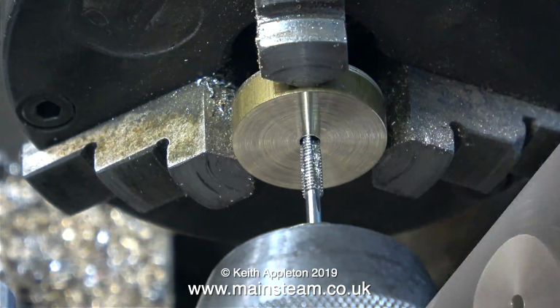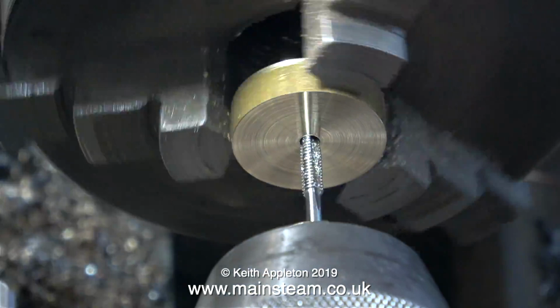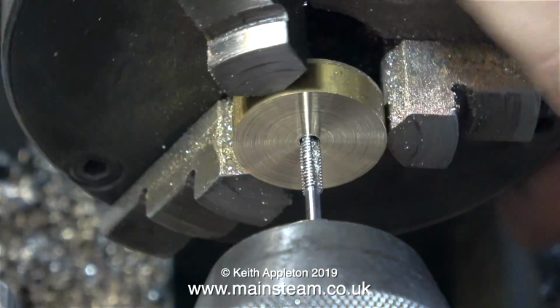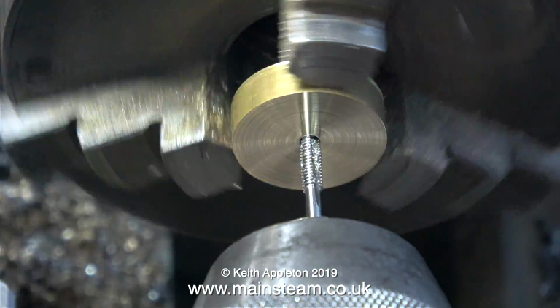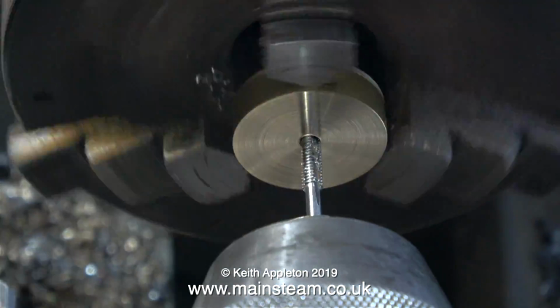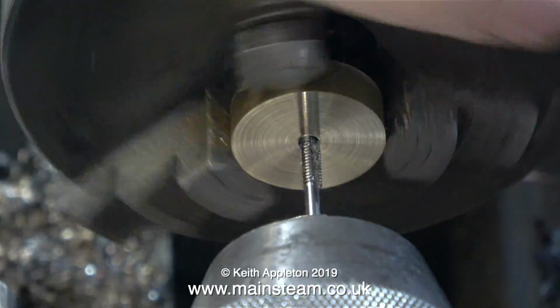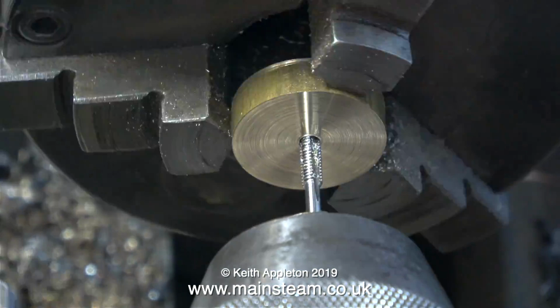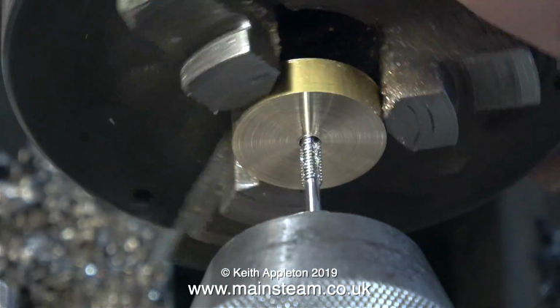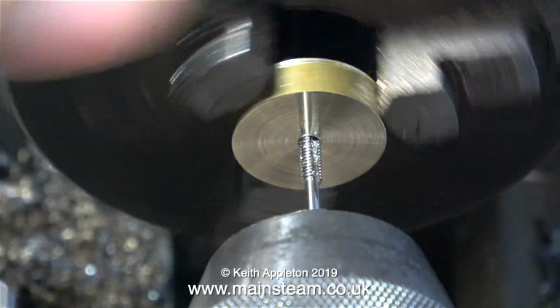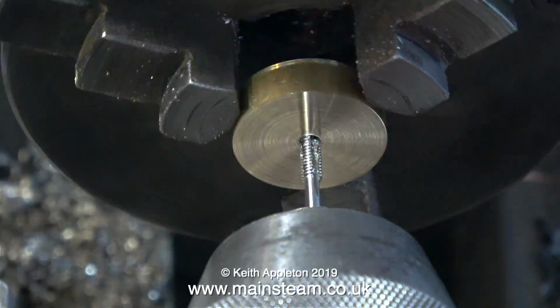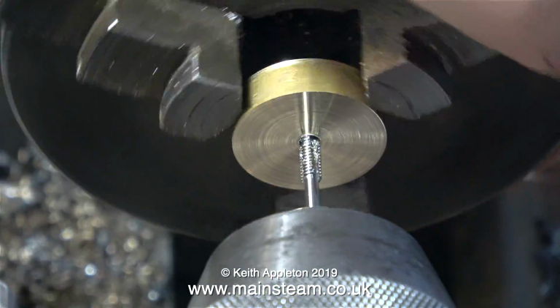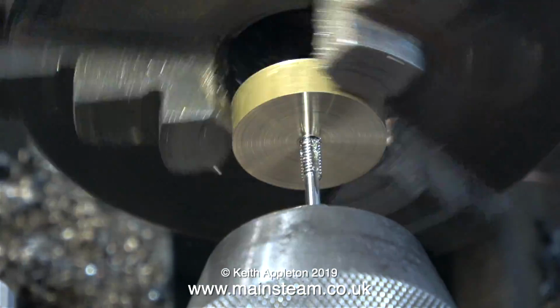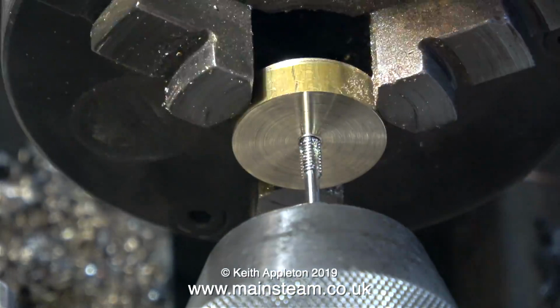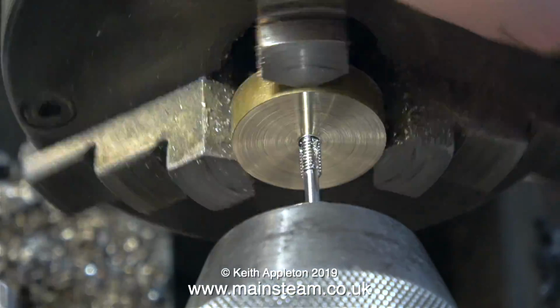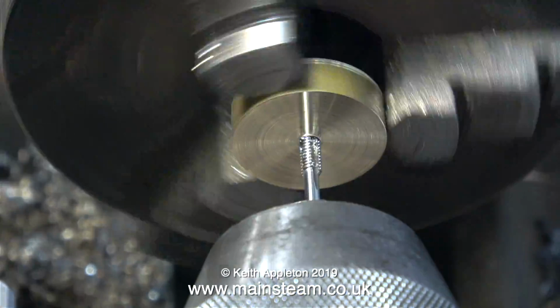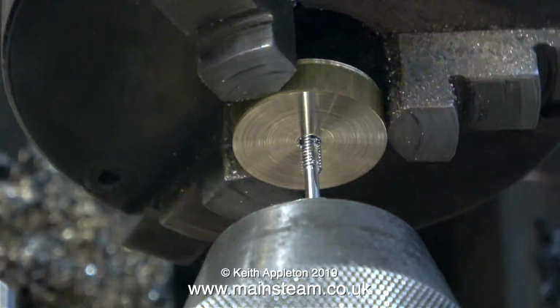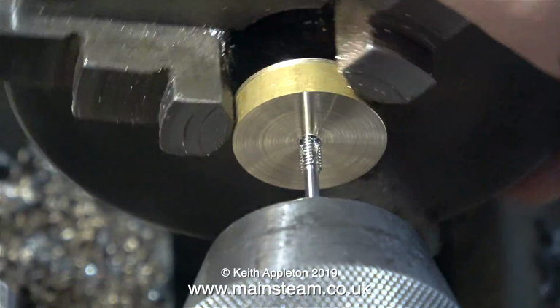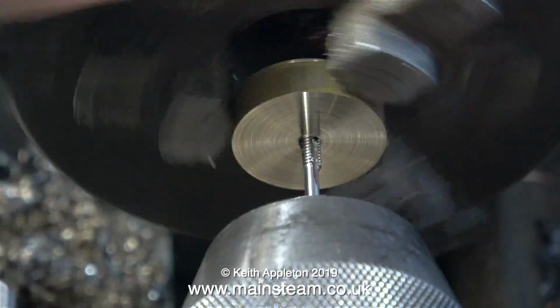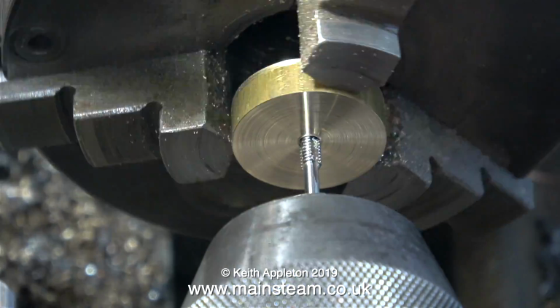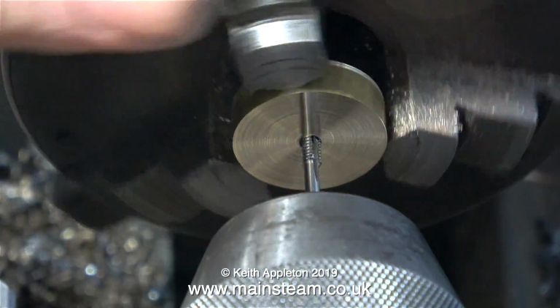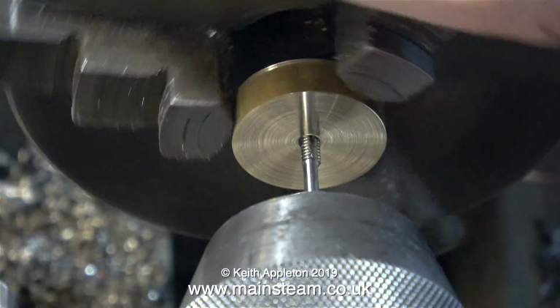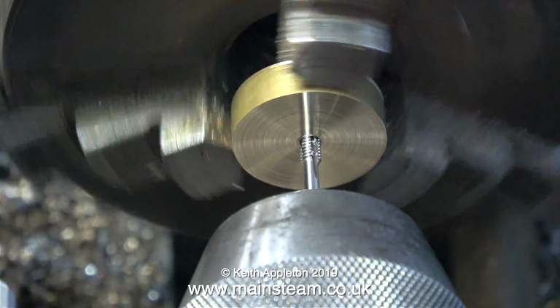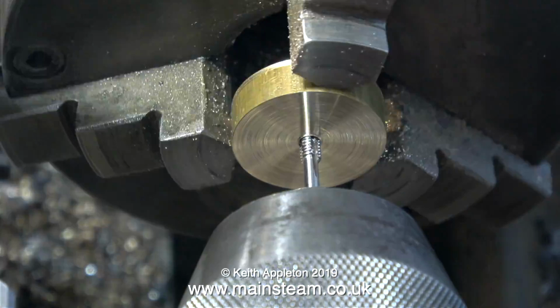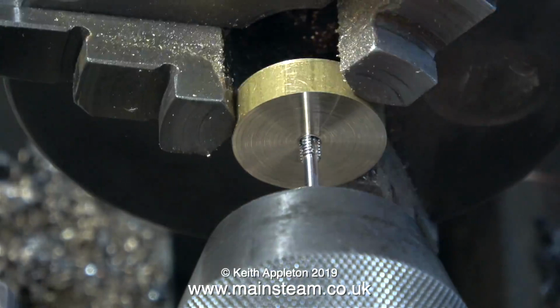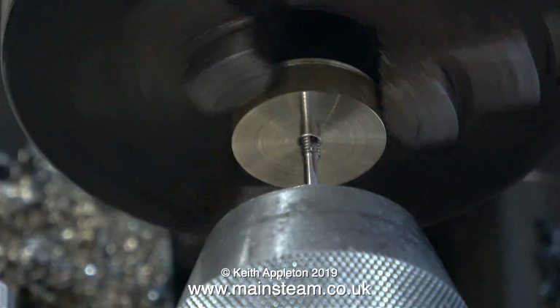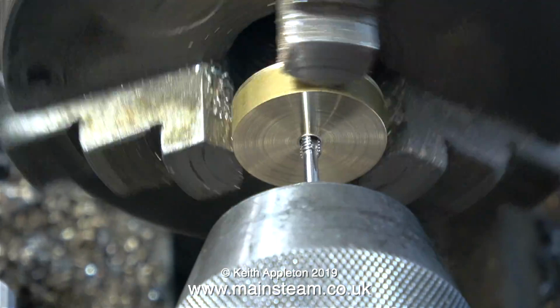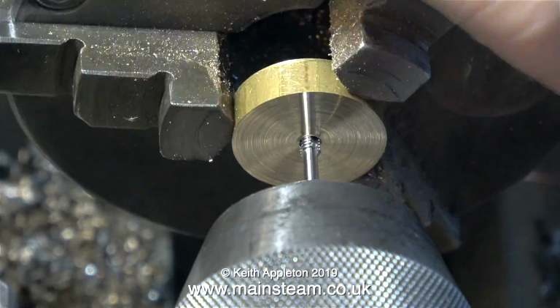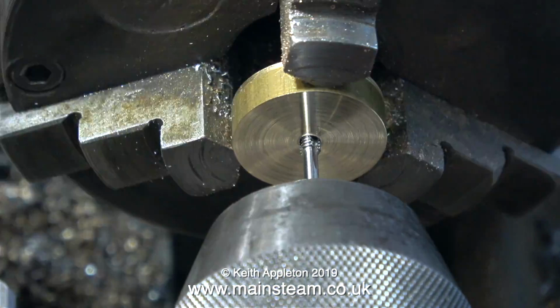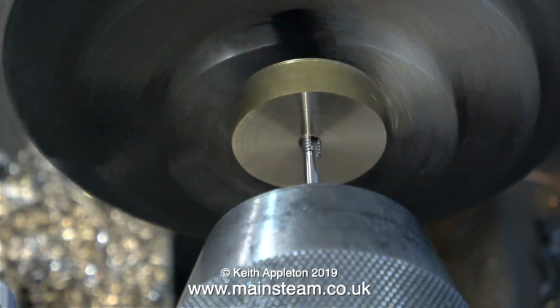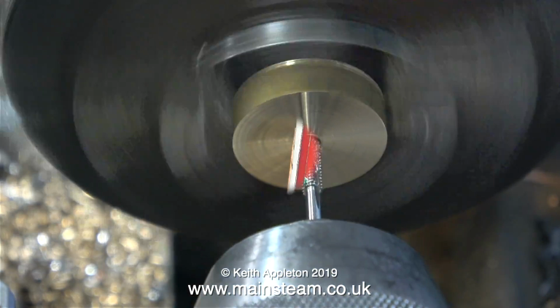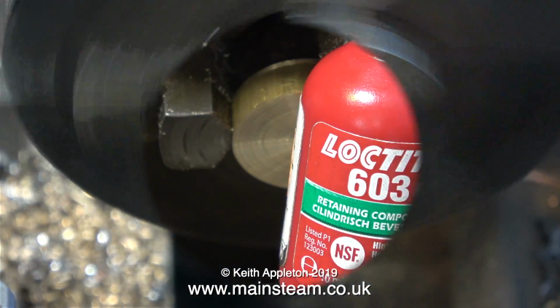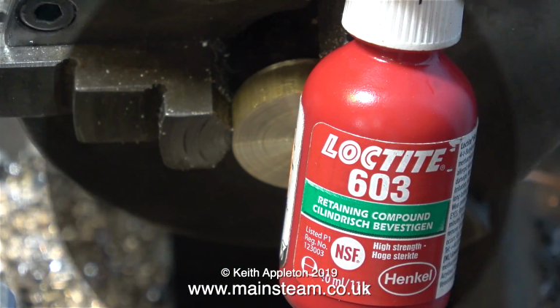Then I drill a hole one-eighth of an inch in diameter in the center of the piece of brass and thread it 4BA. To lessen the risk of breaking the tap, I'm threading the brass by hand.